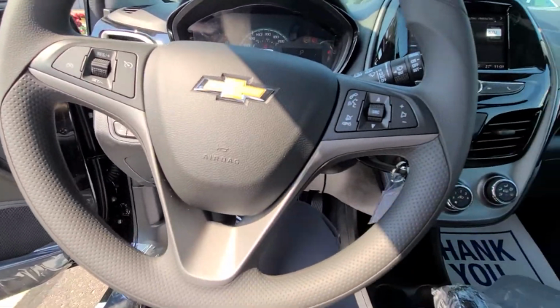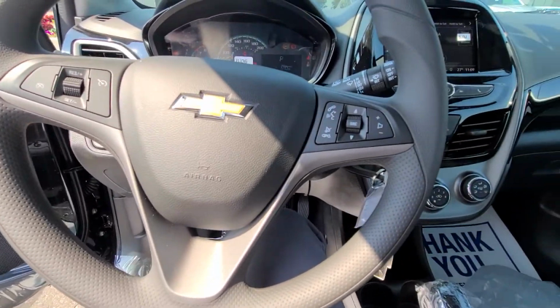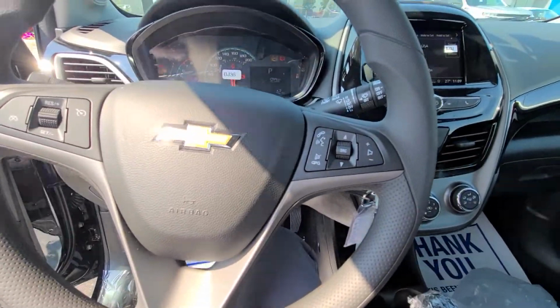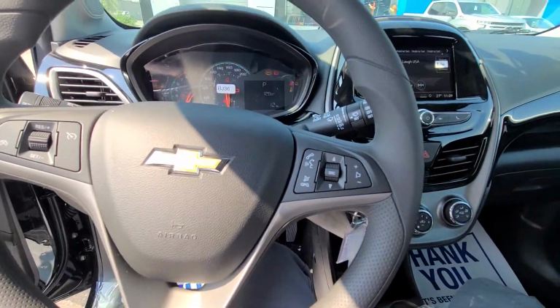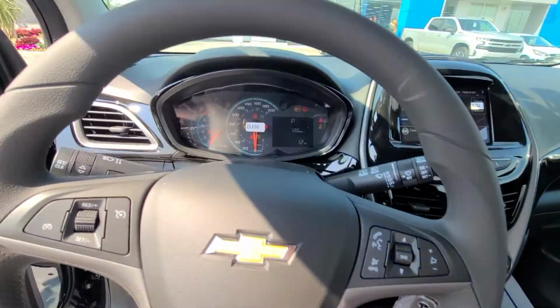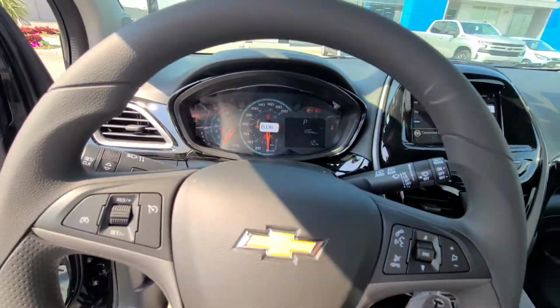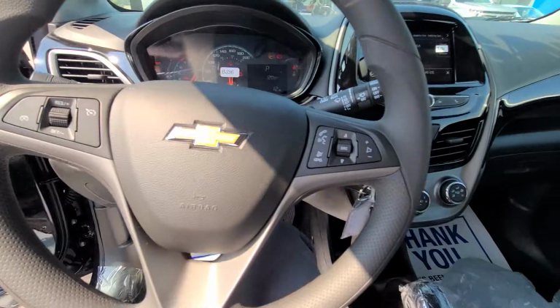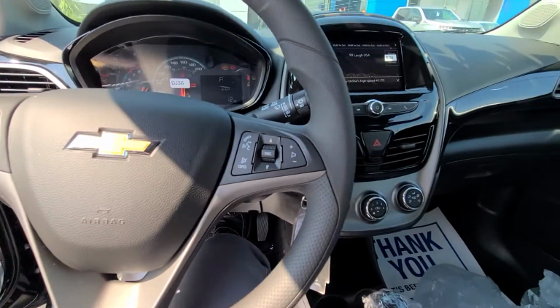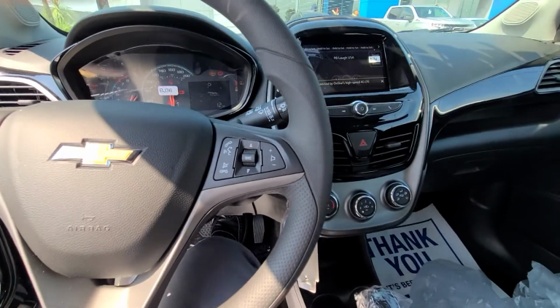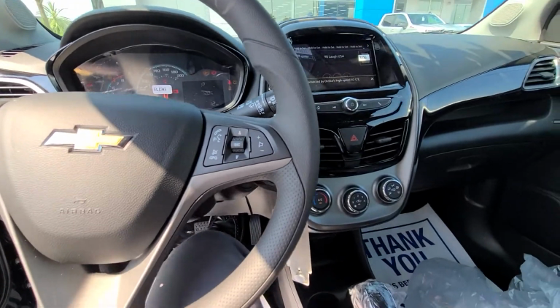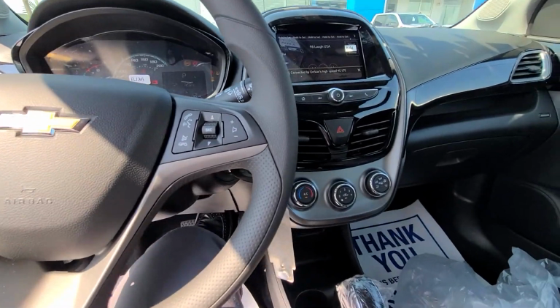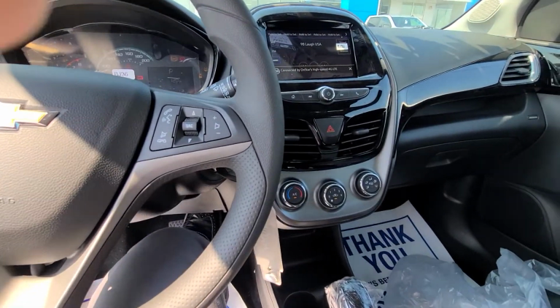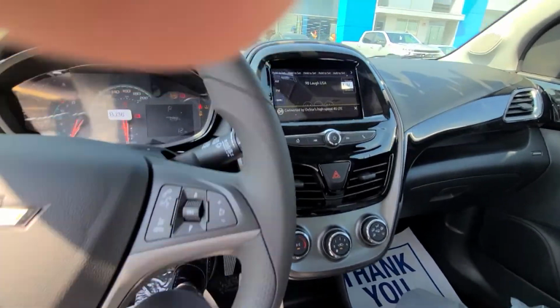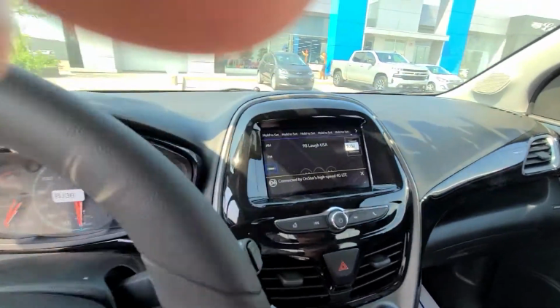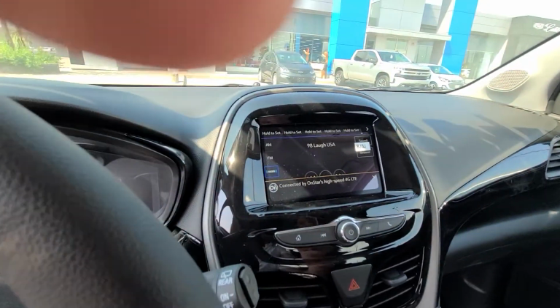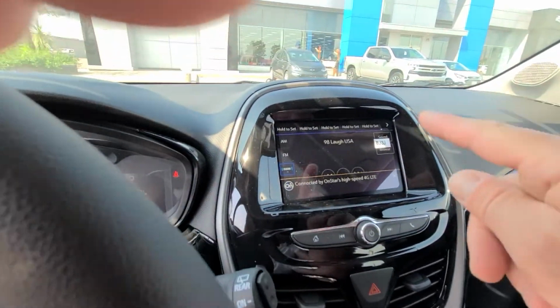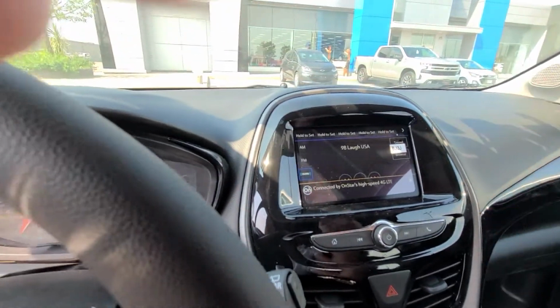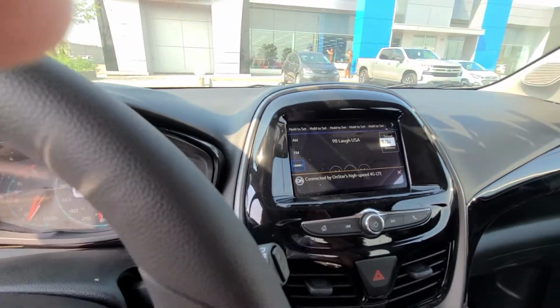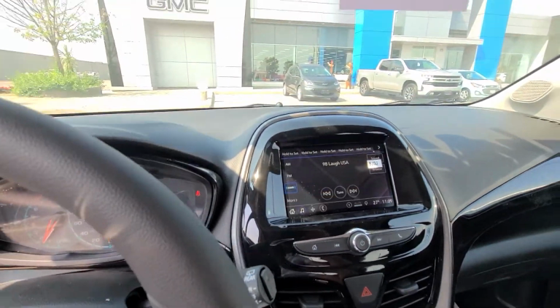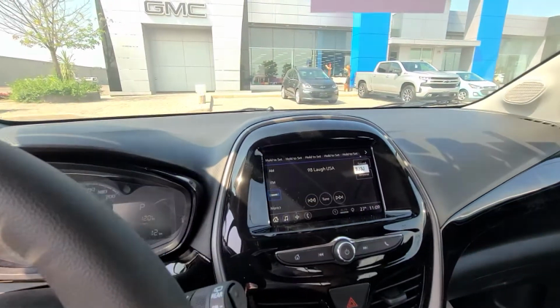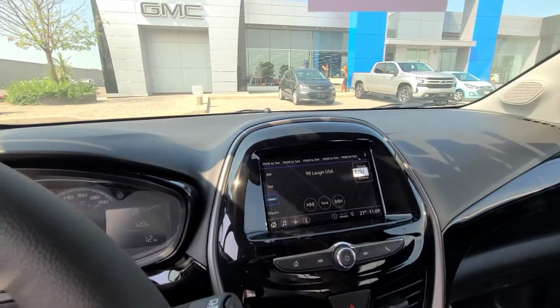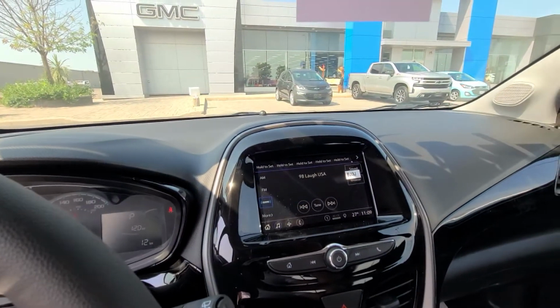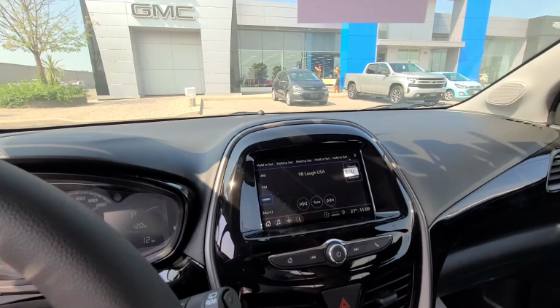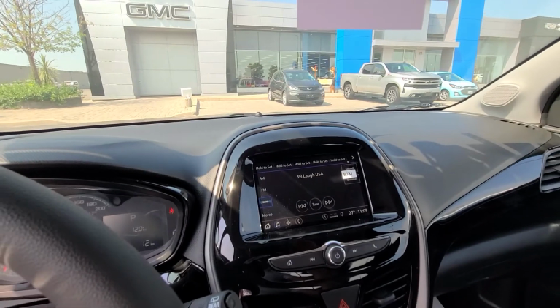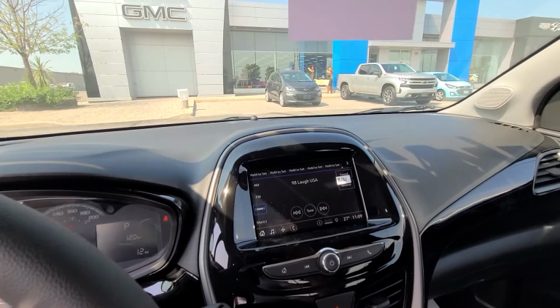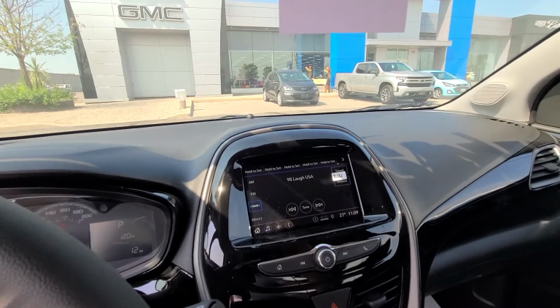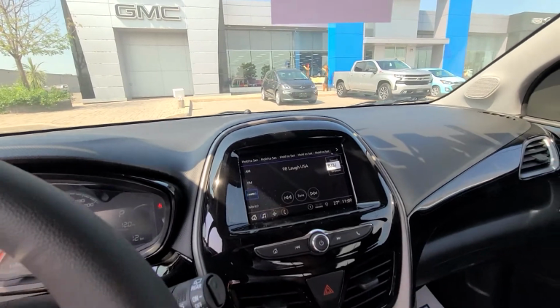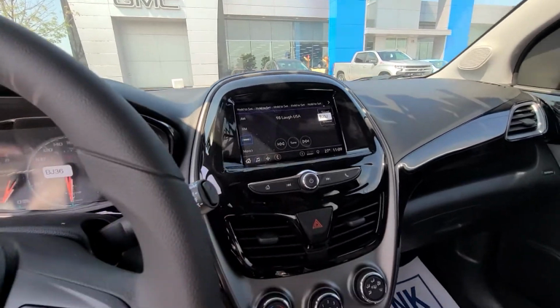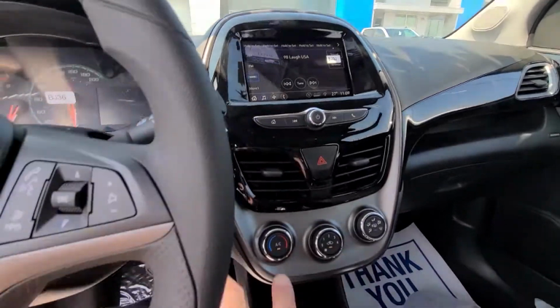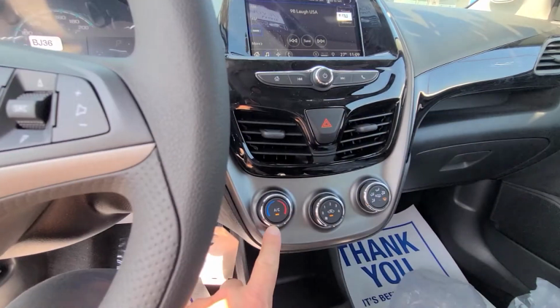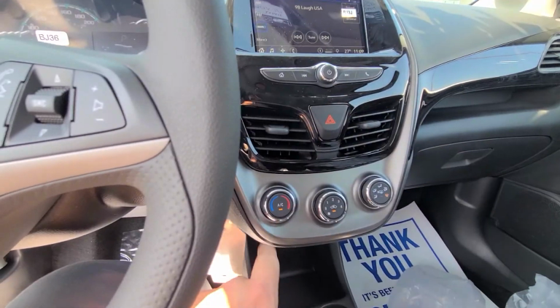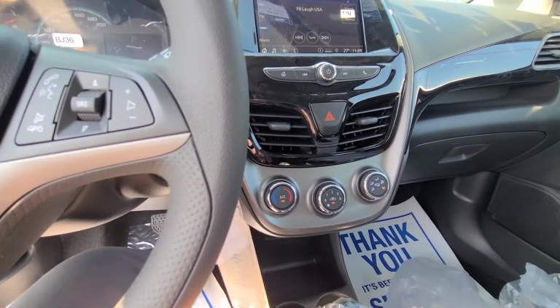This one's got 12 kilometers on it — it is brand new. It has the big screen with wireless Apple CarPlay and wireless Android Auto.